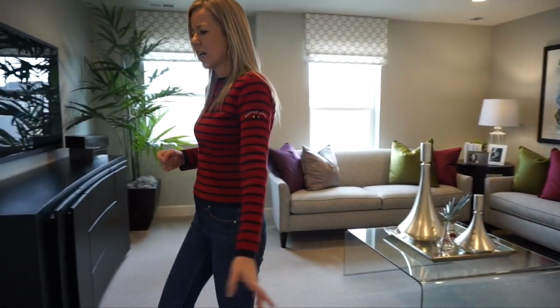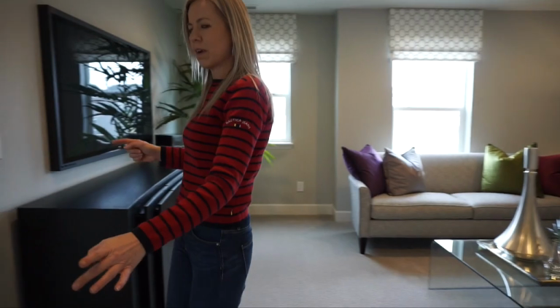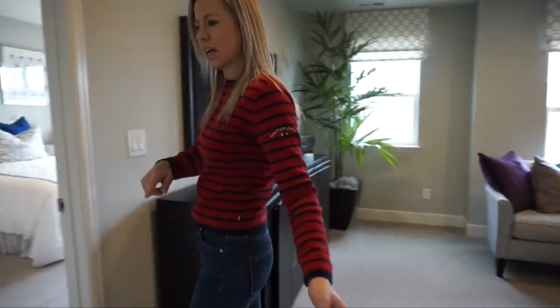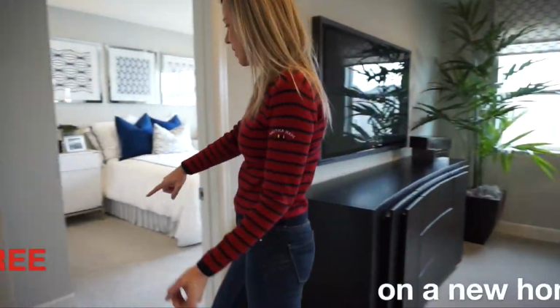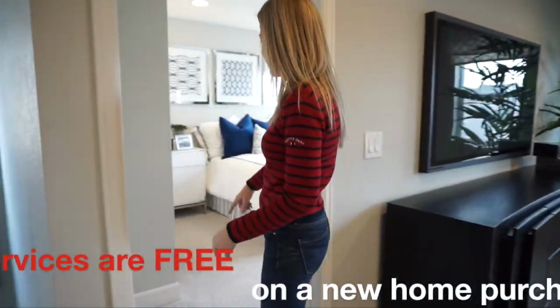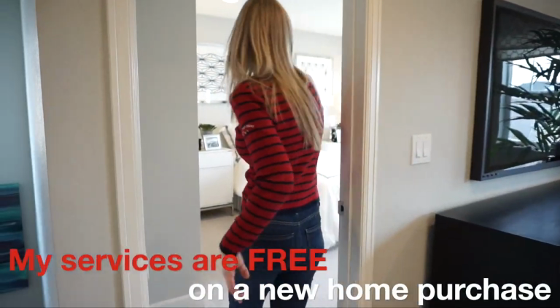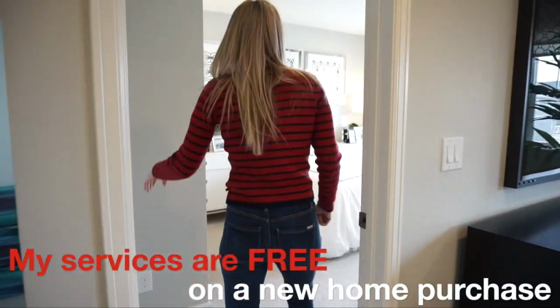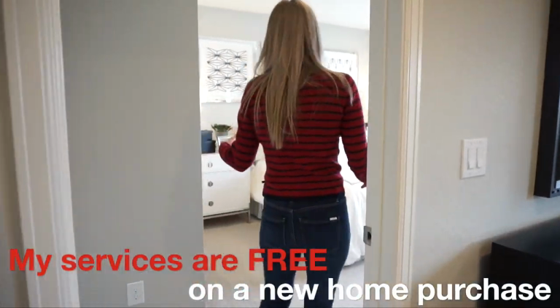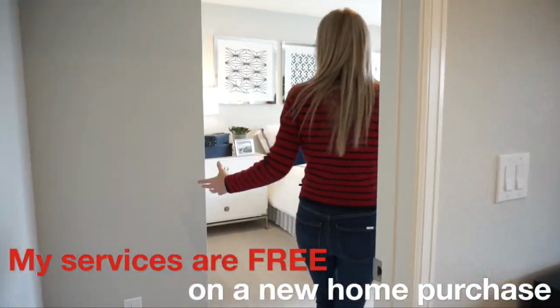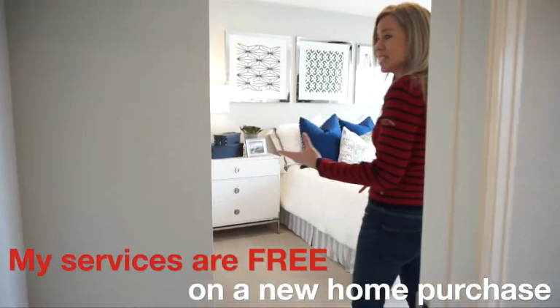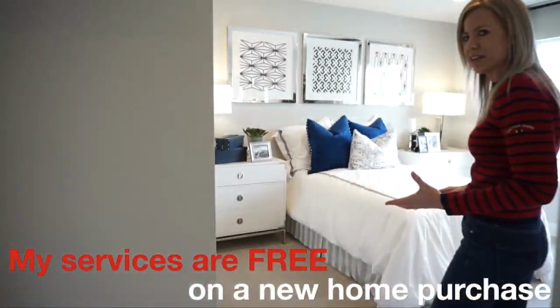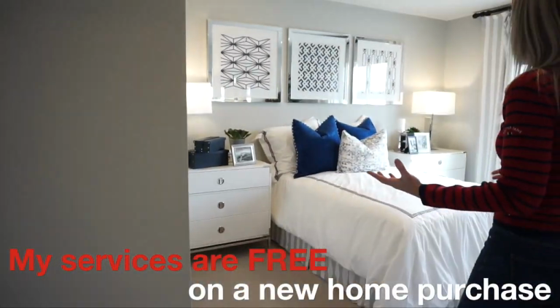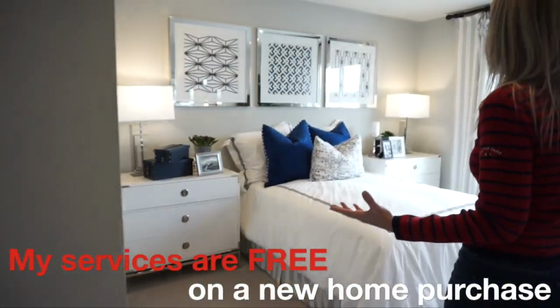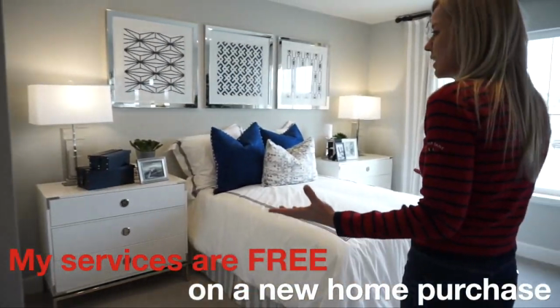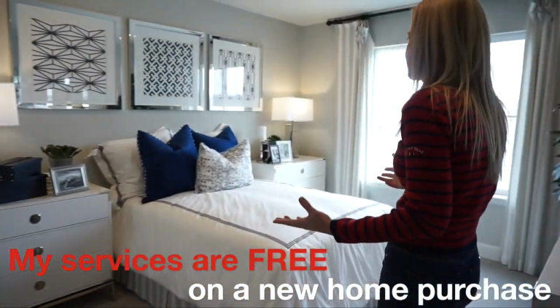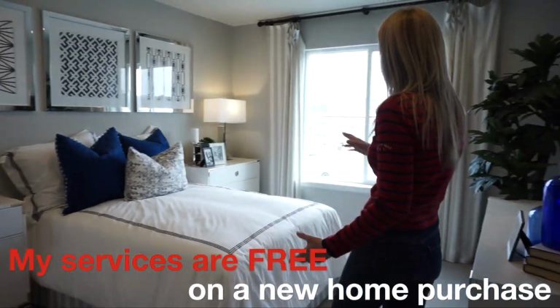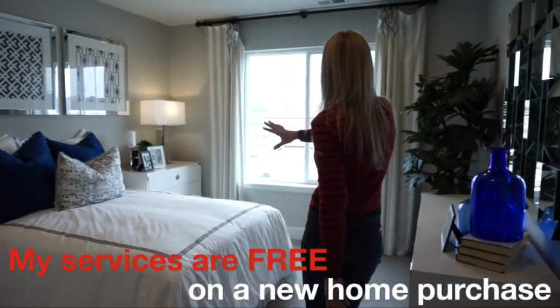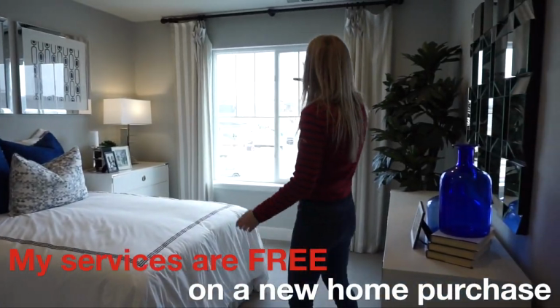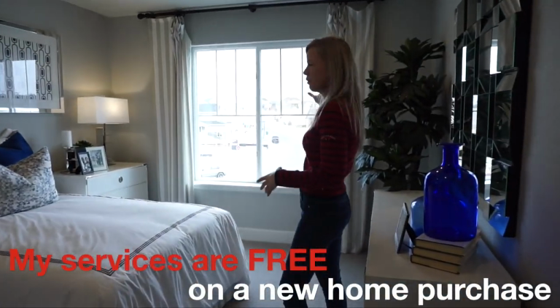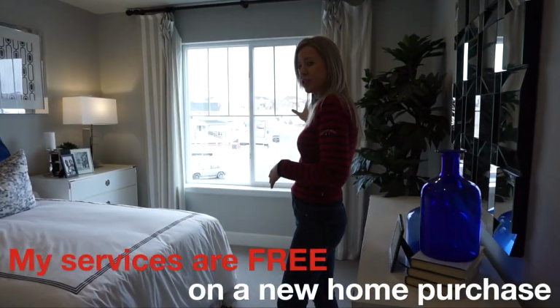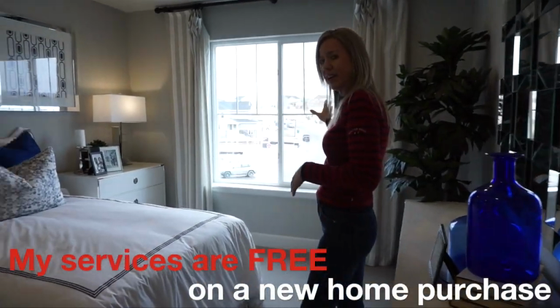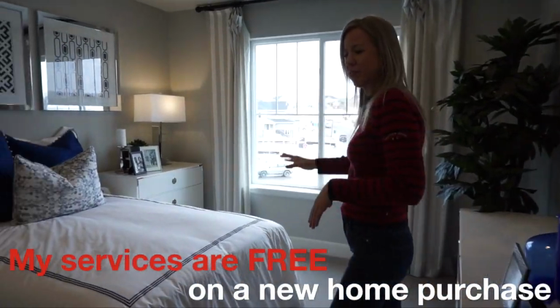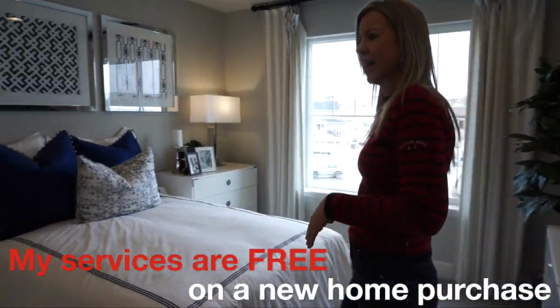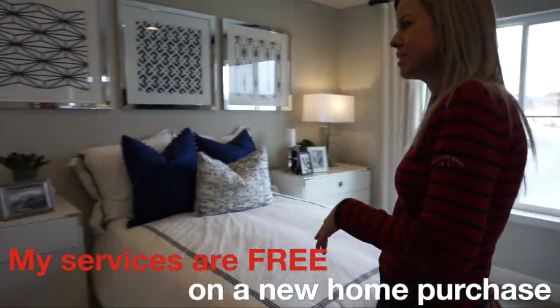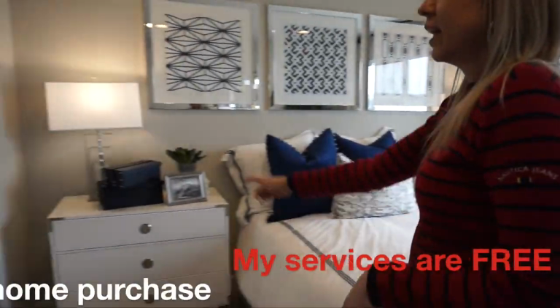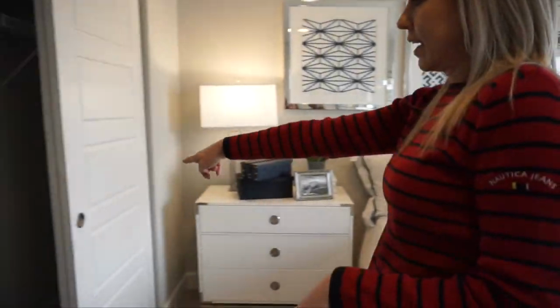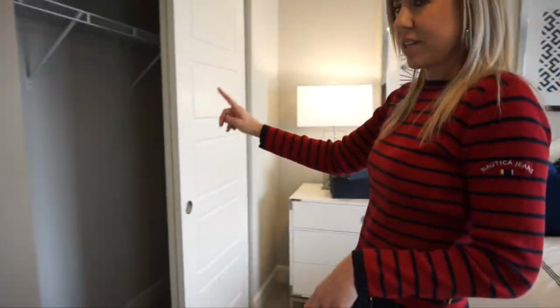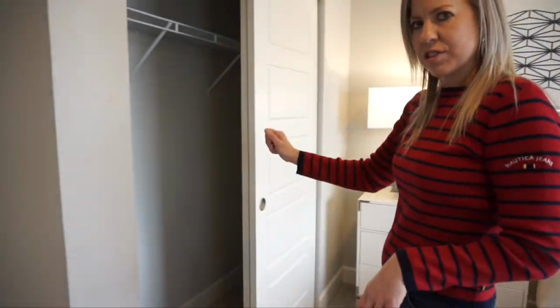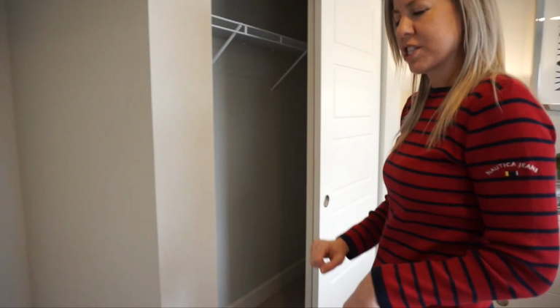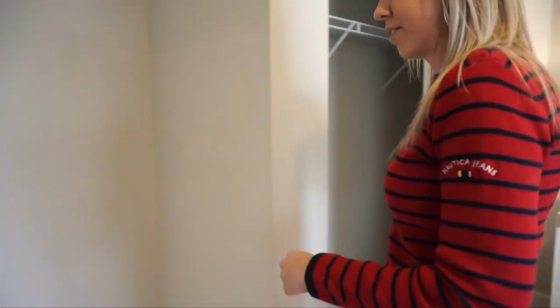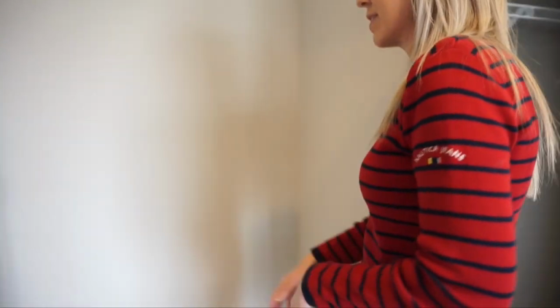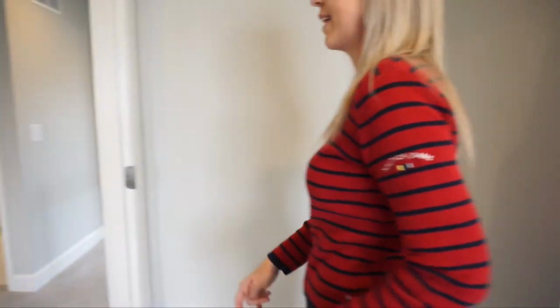Coming right back this way, we come to our first secondary bedroom. It feels like a nice size secondary bedroom with some big windows looking out to the front of the house and traditional slider closet doors.